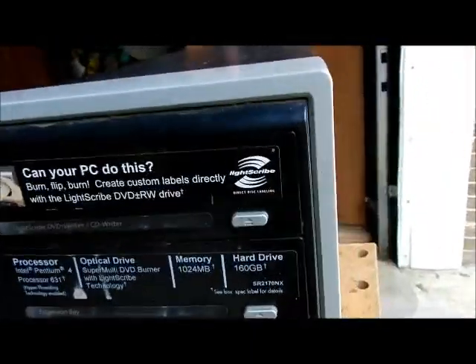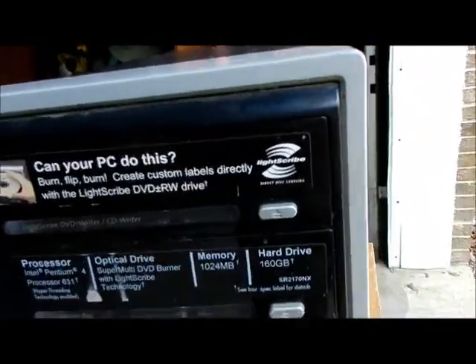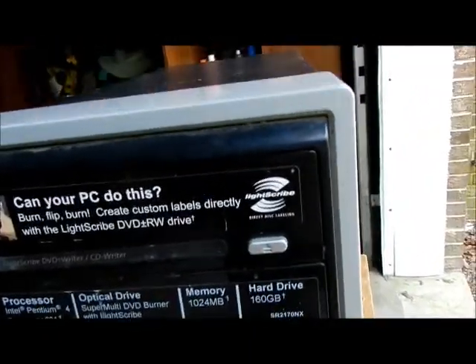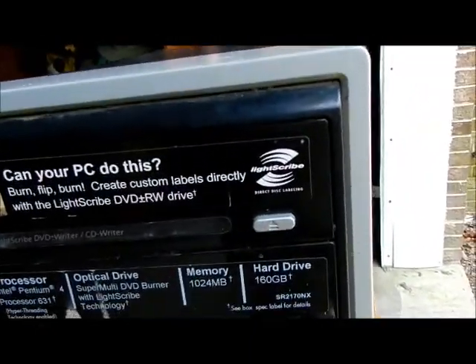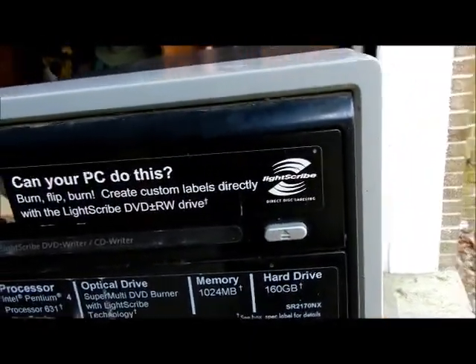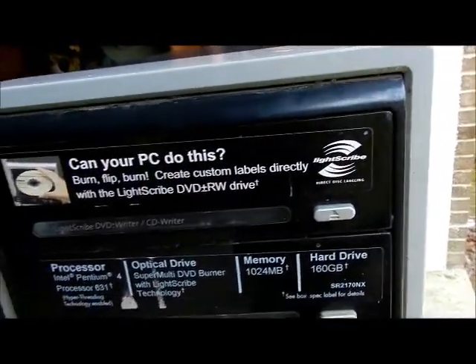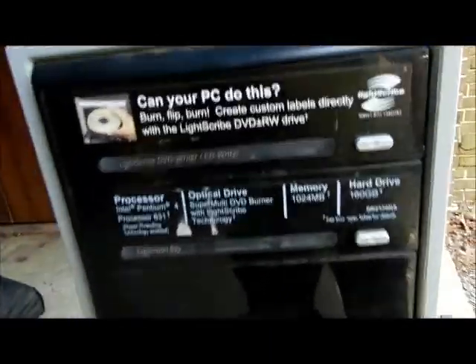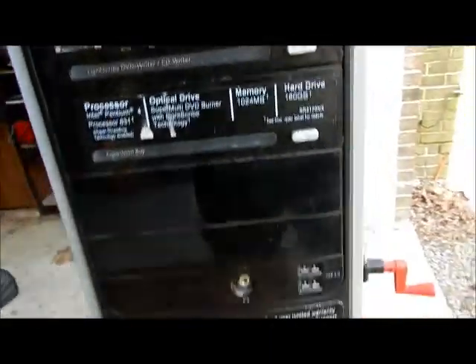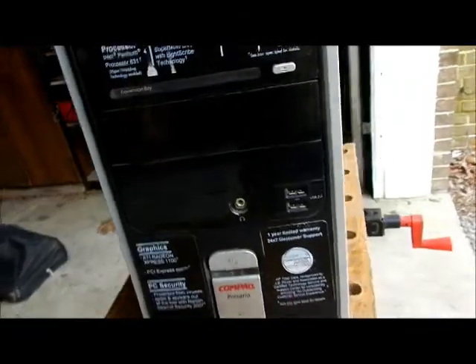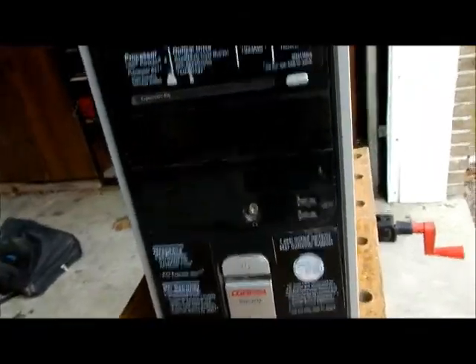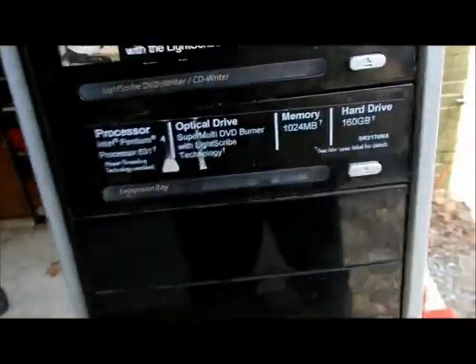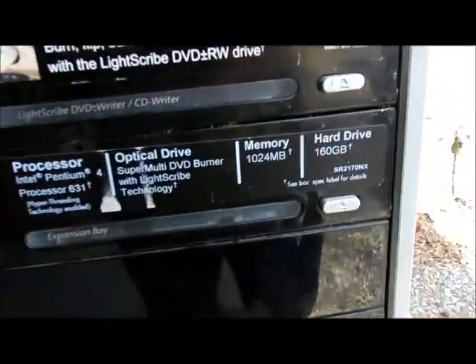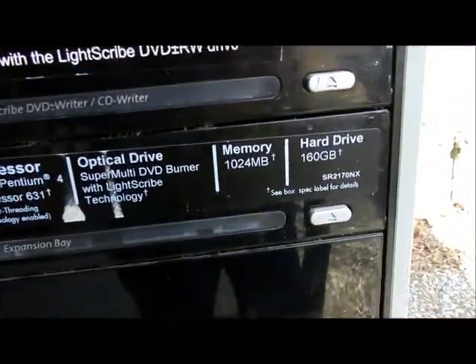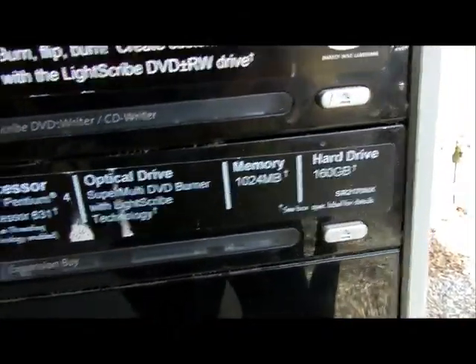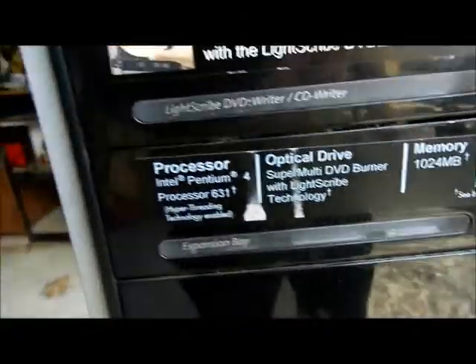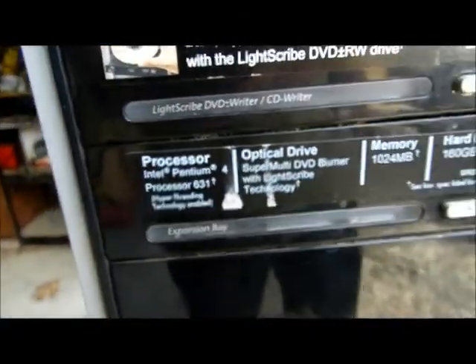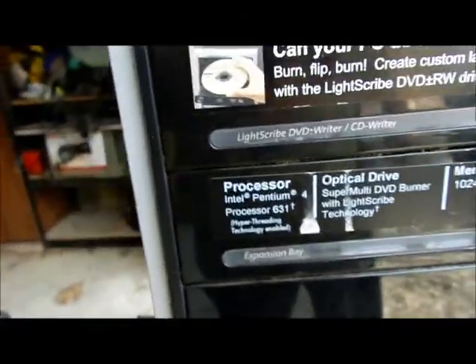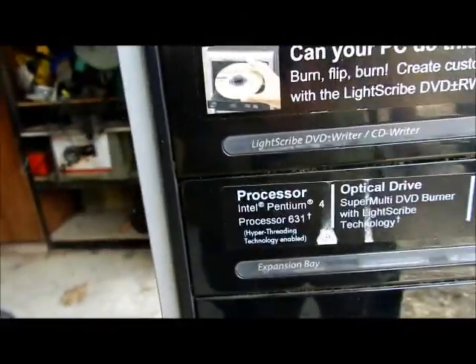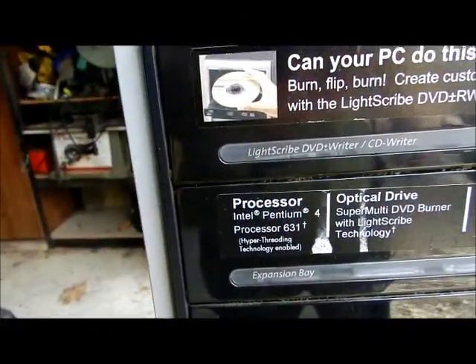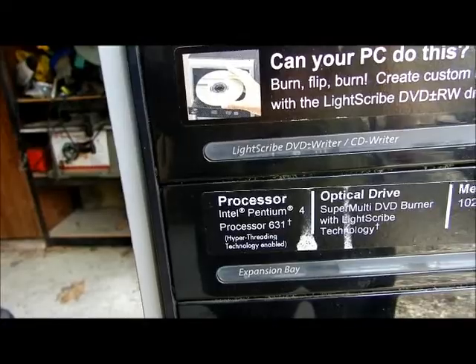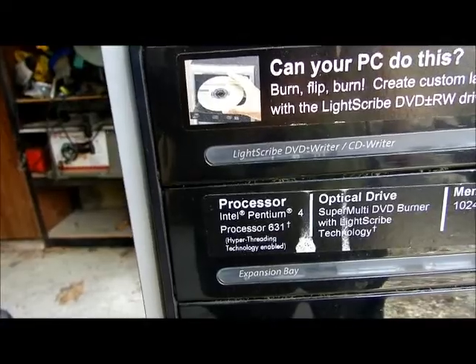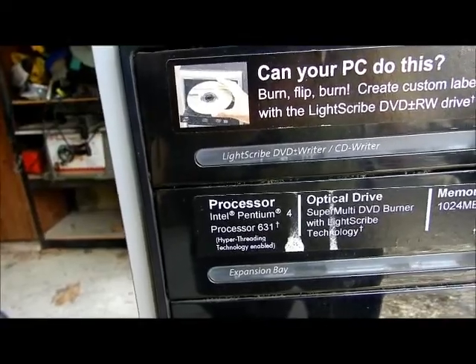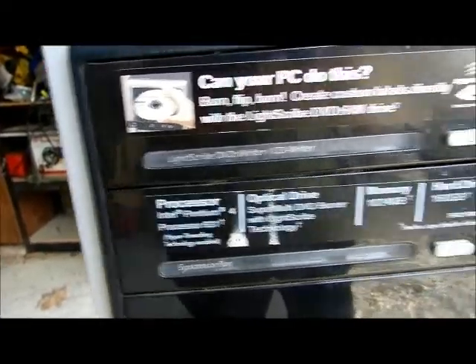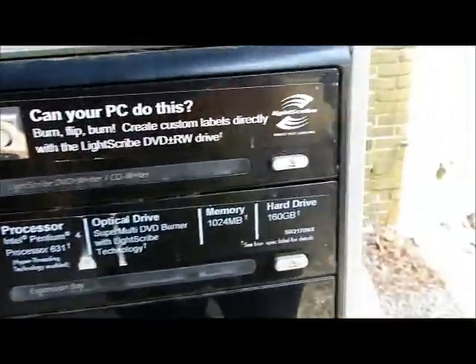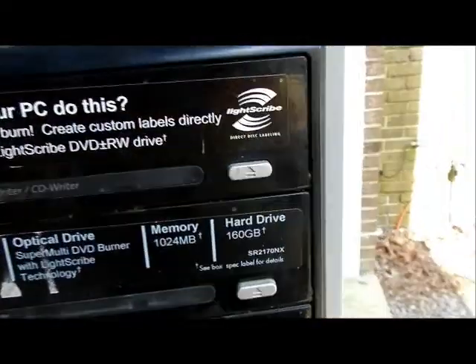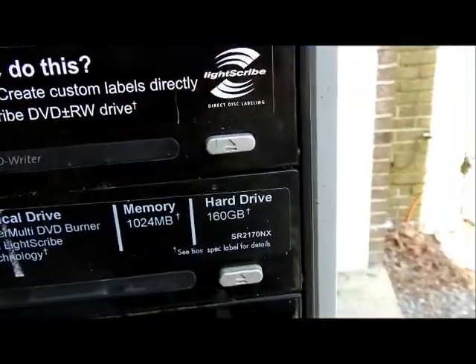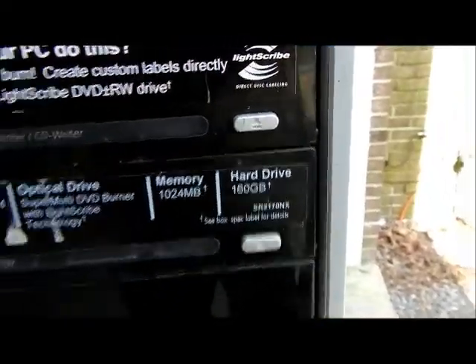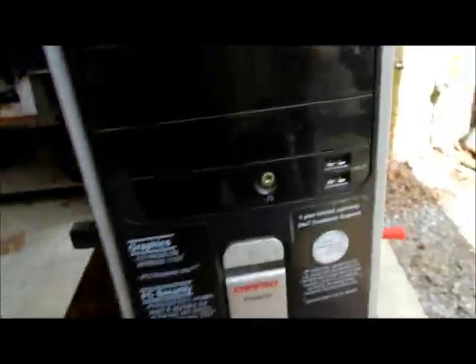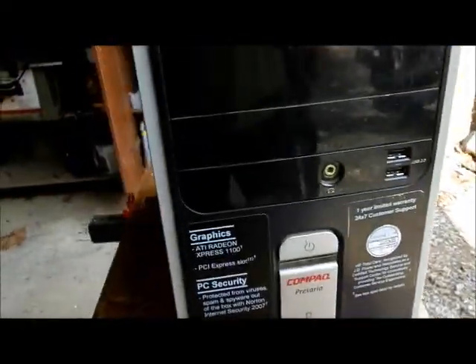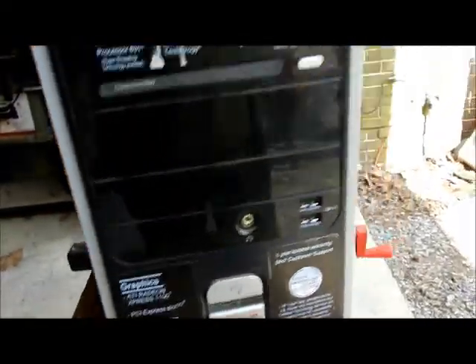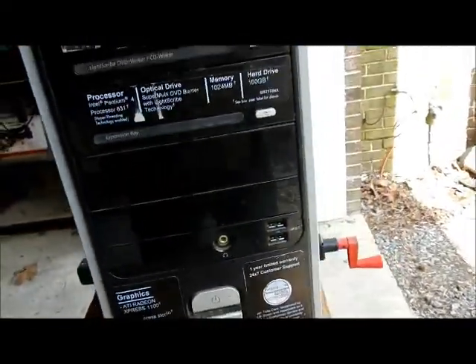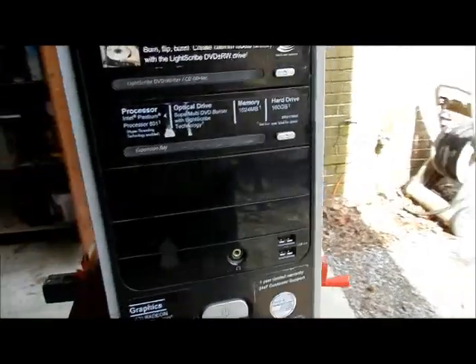There's a really cool optical drive on there. It's got a gig of RAM. There's the processor — Pentium 4. A 160 gig hard drive, and everything is inside of there.